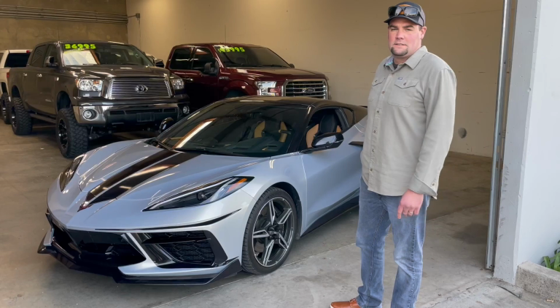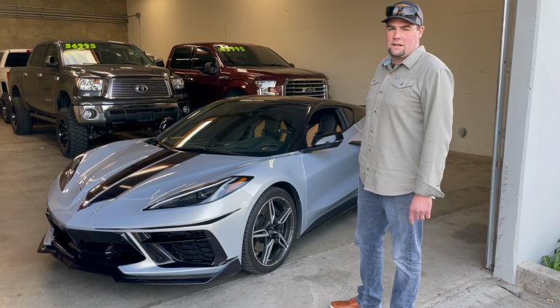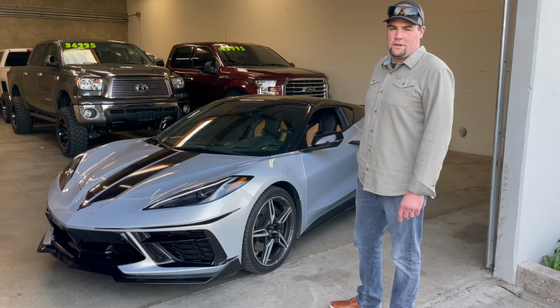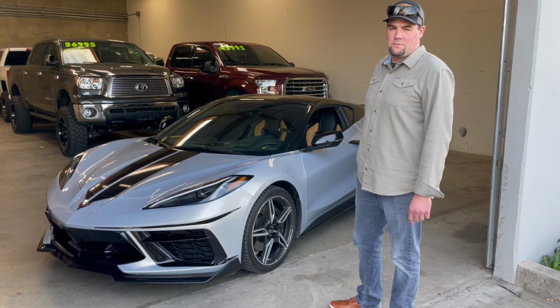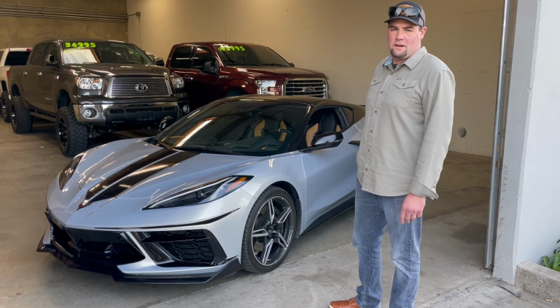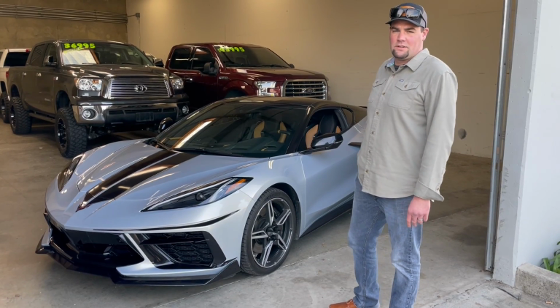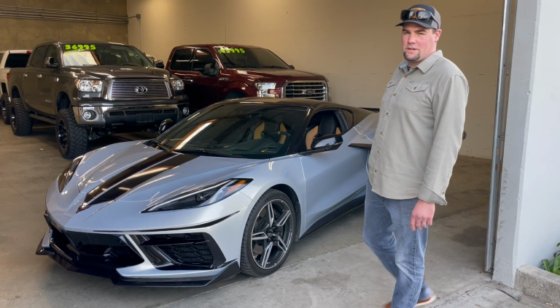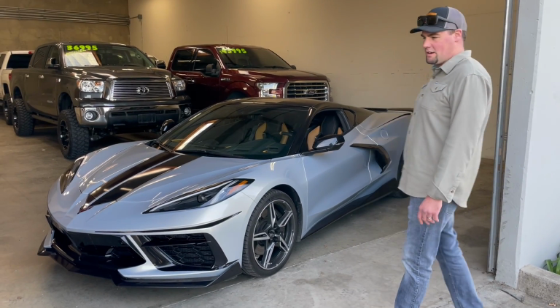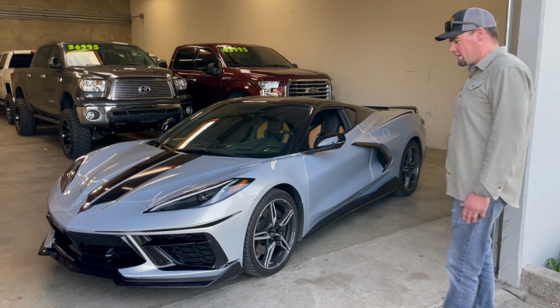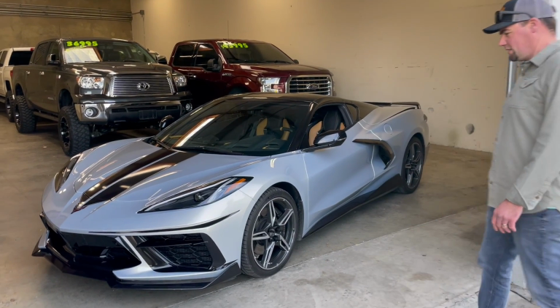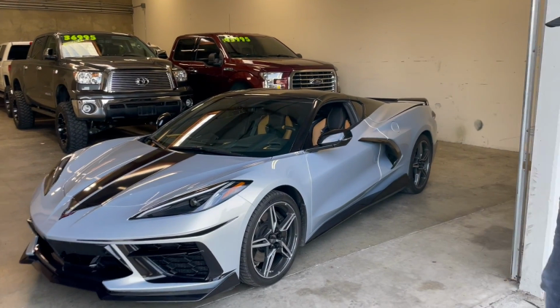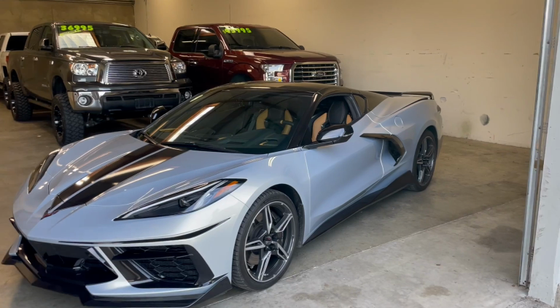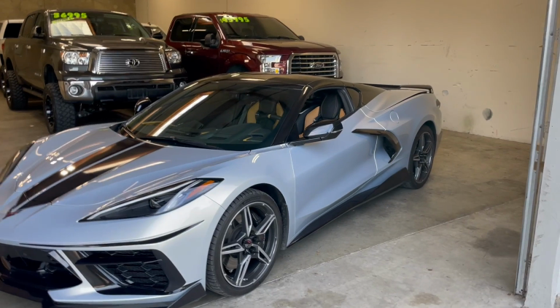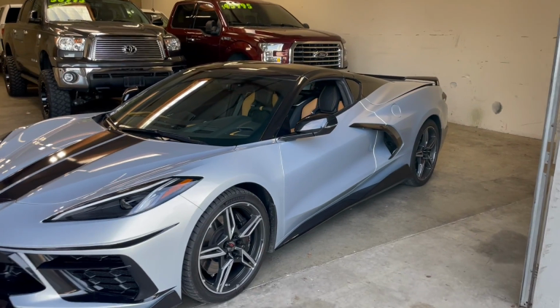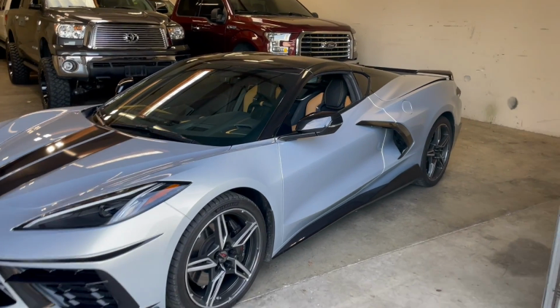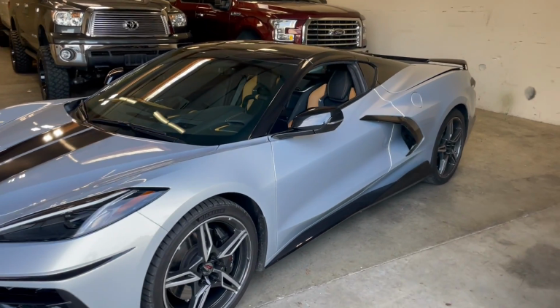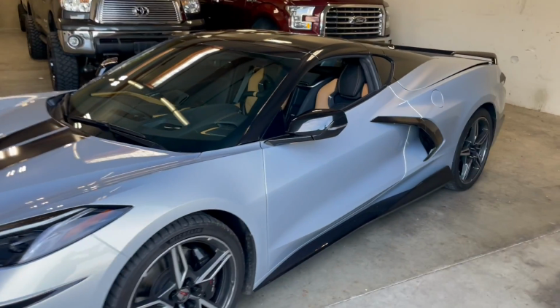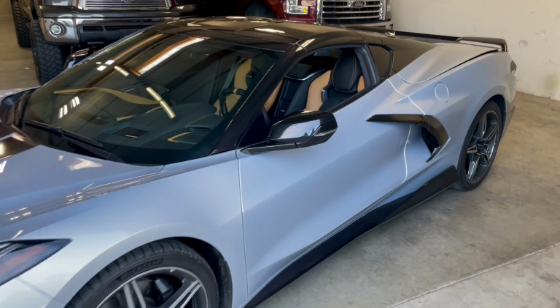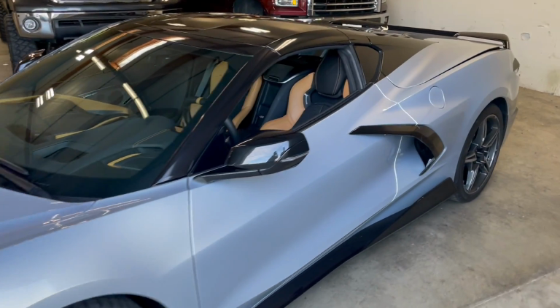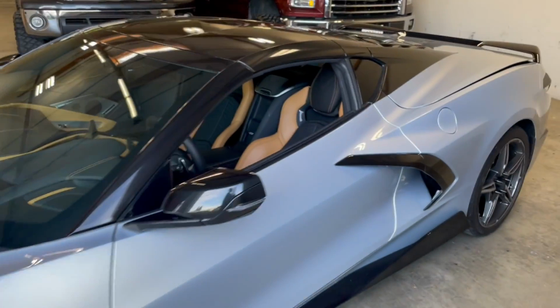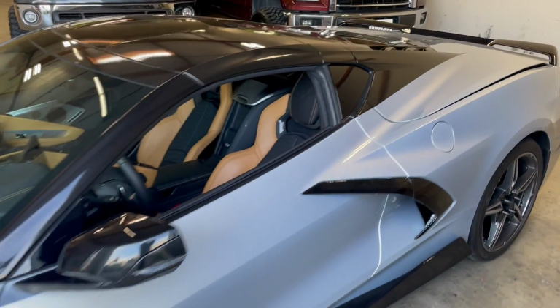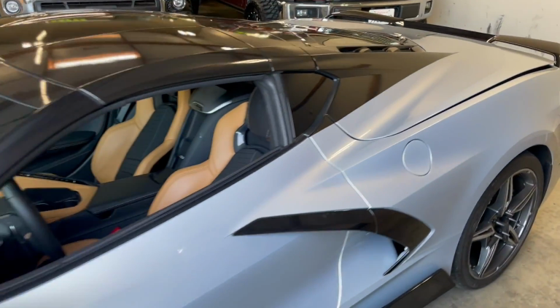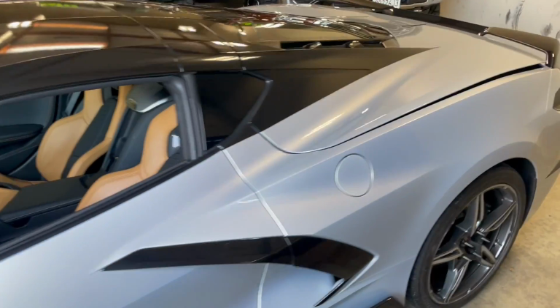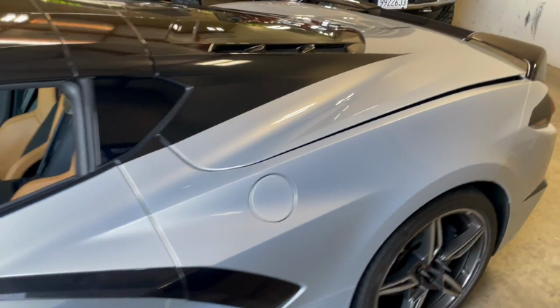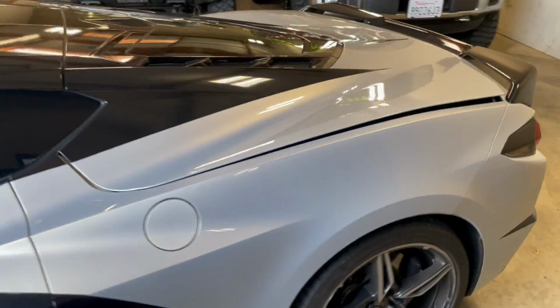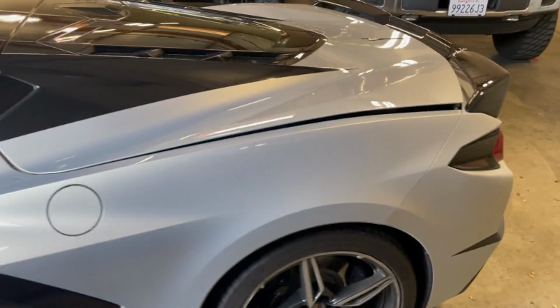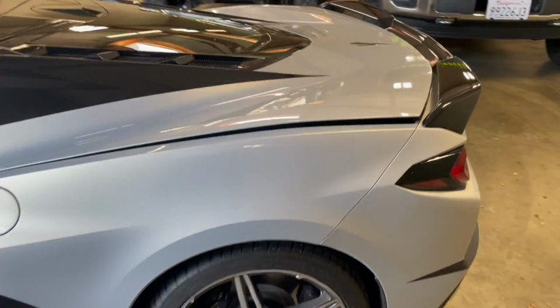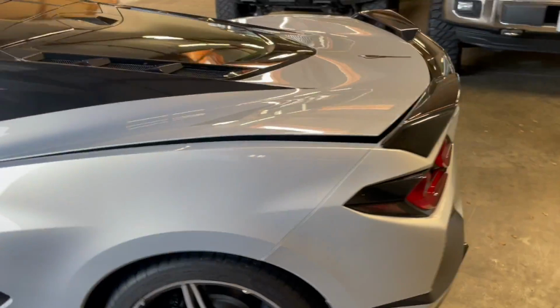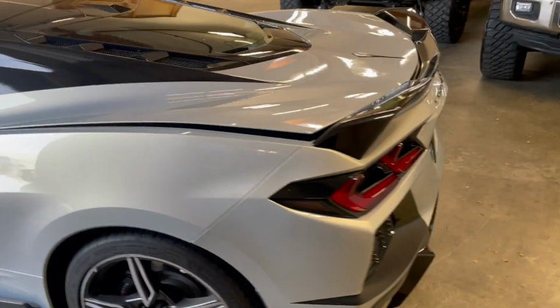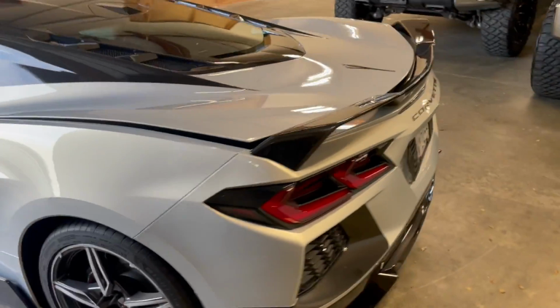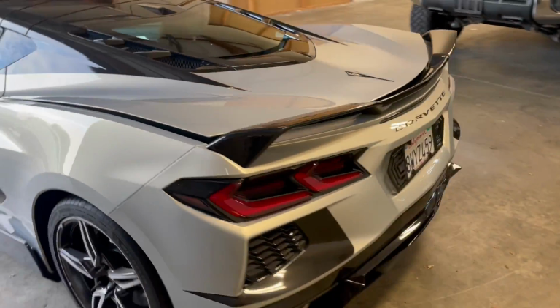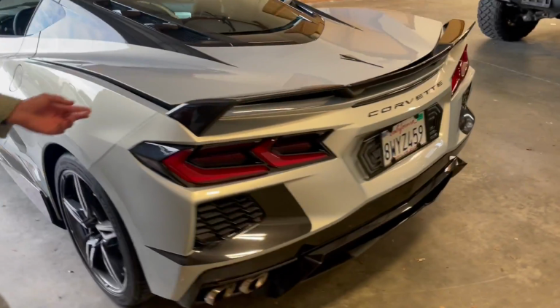Hey guys, Andrew here again with MJK Auto Cells. Don't ask us how, but we got our hands on a 2021 Chevy Corvette. Car has 5,000 miles on it, special graphics kit. Beautiful car — full-on race car for under $120,000.